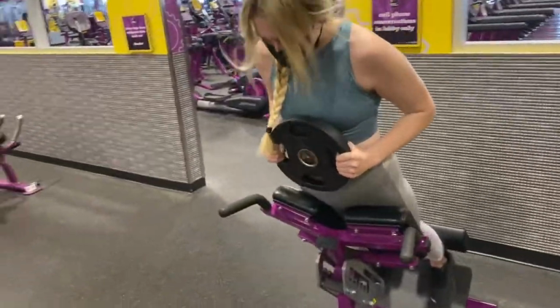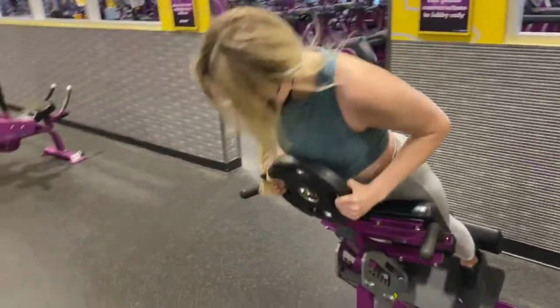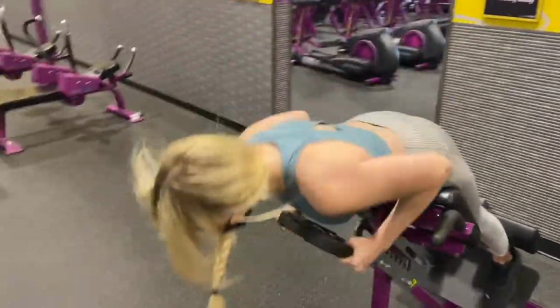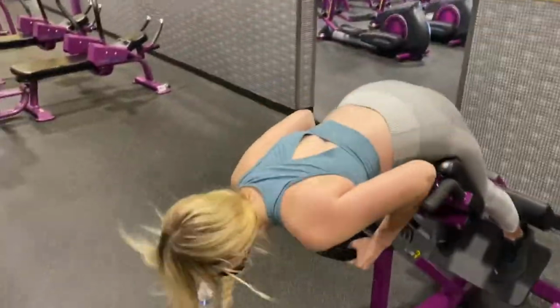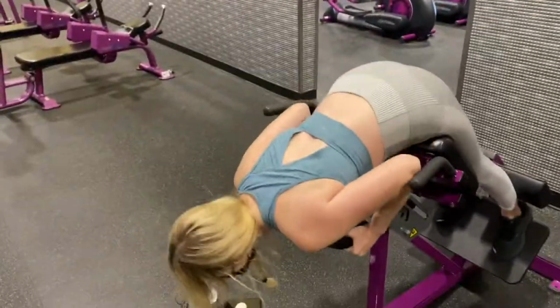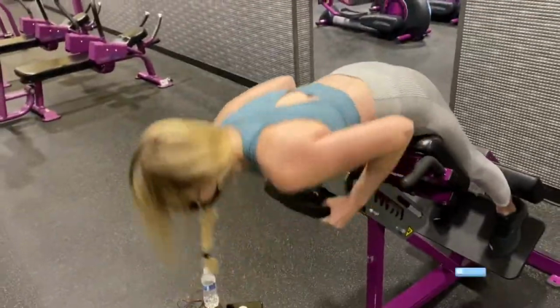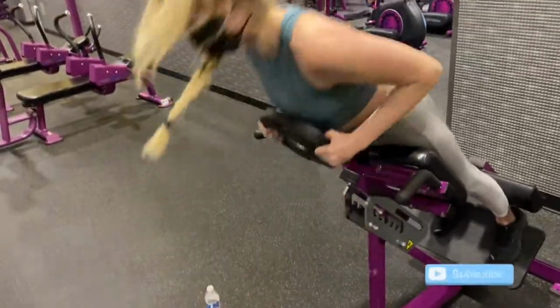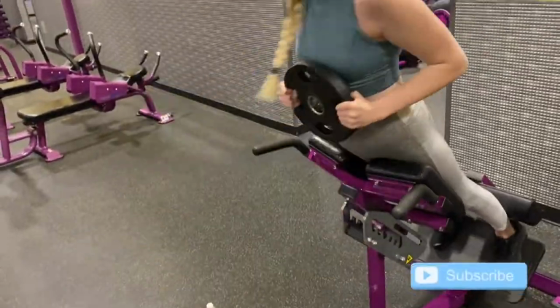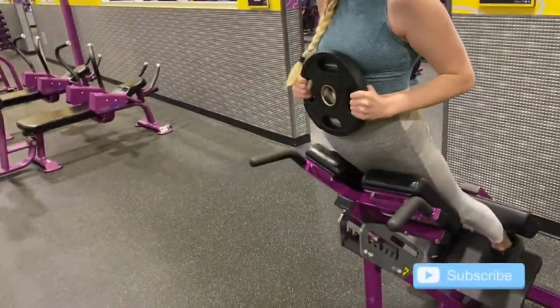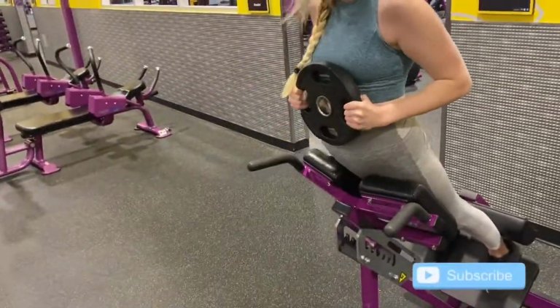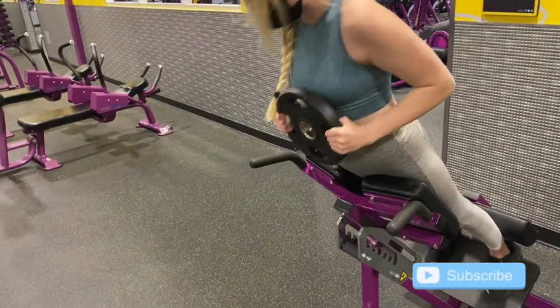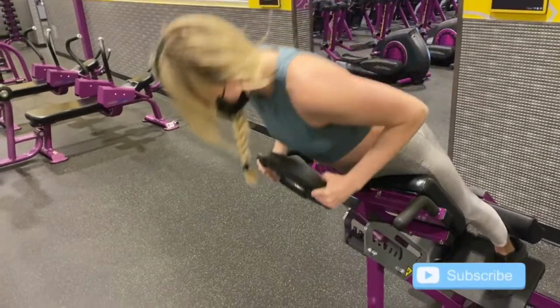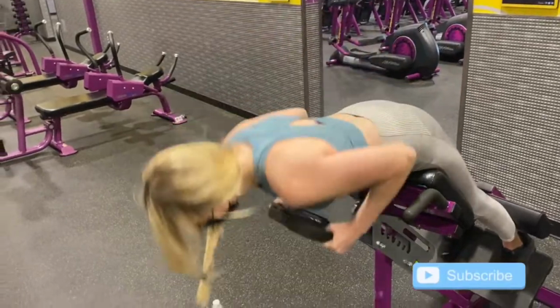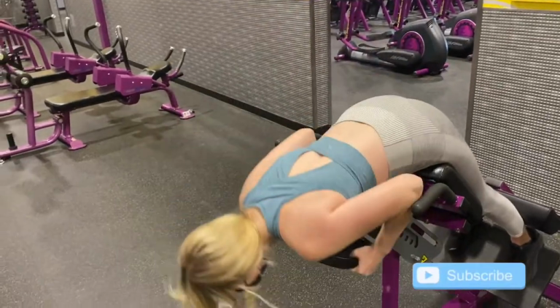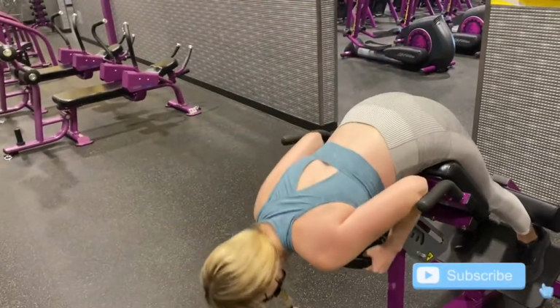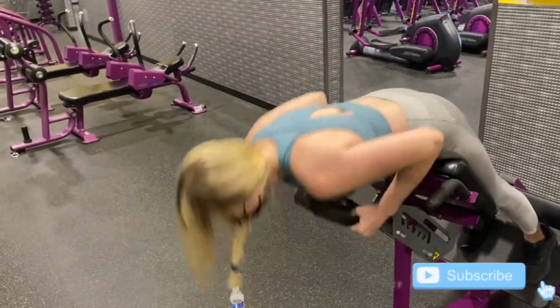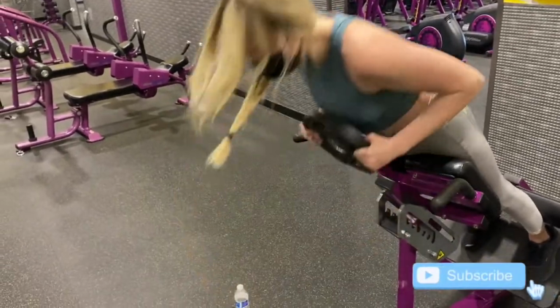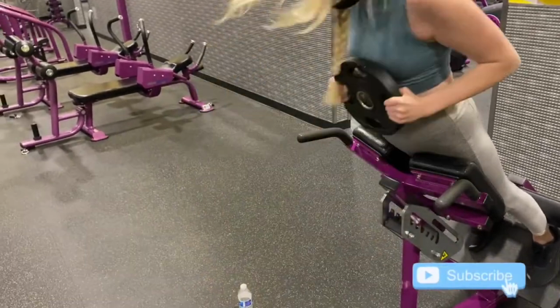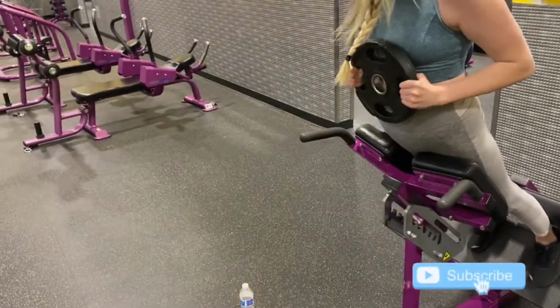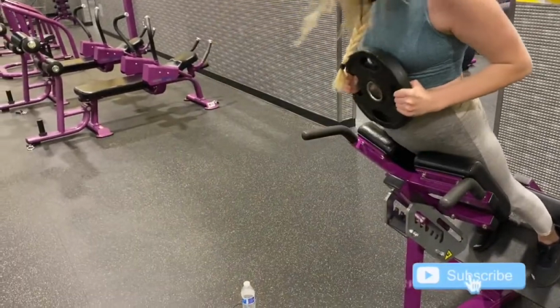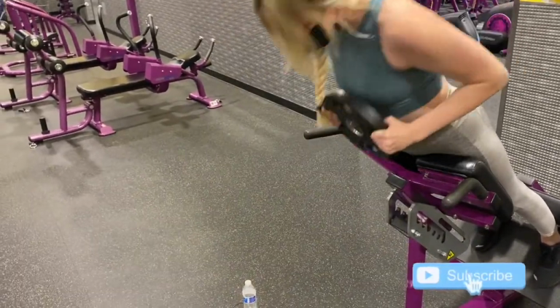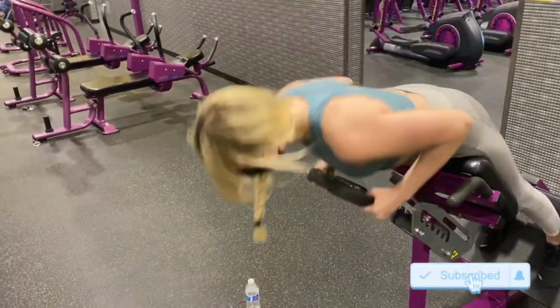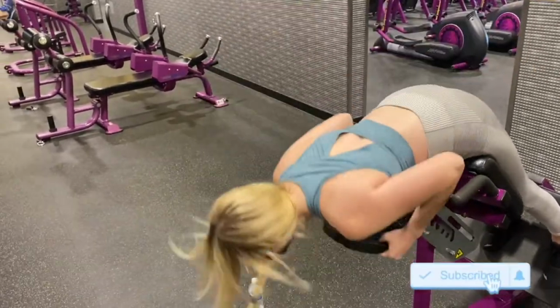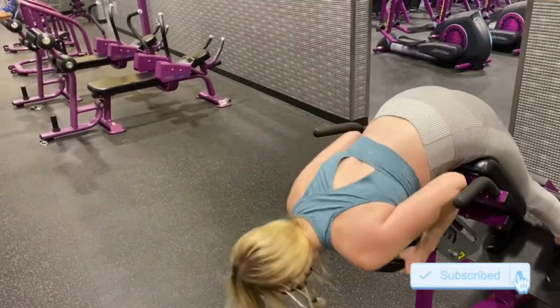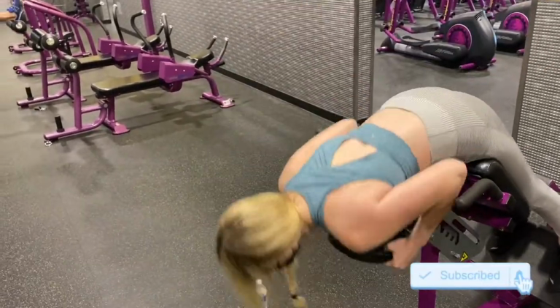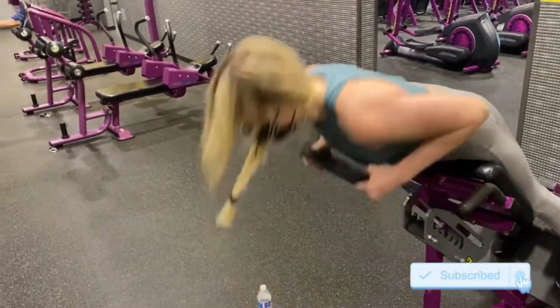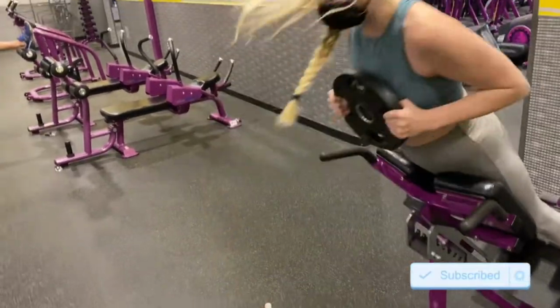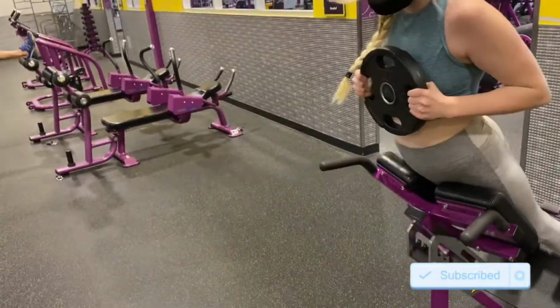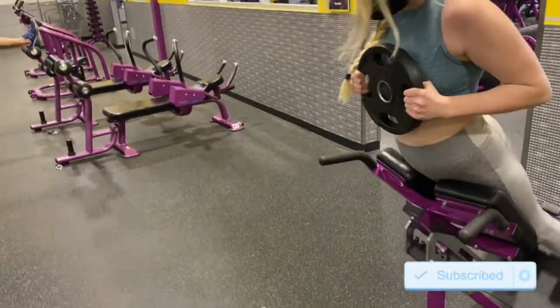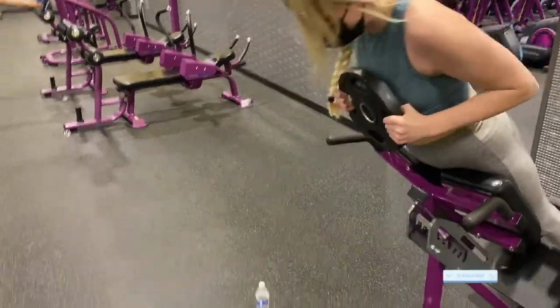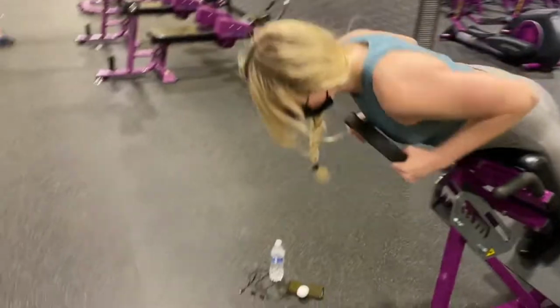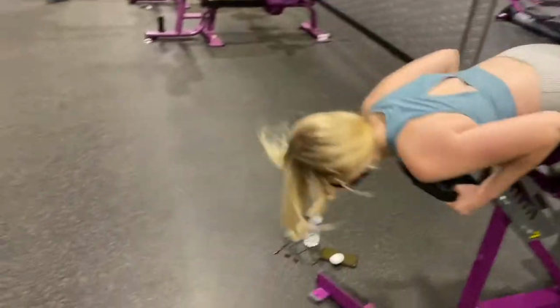That is all for this workout, you guys. I hope that you enjoyed it — like and subscribe, I will be posting new videos every week.